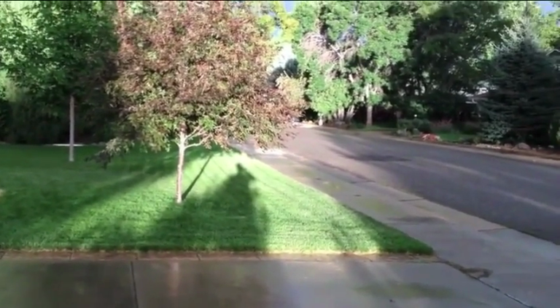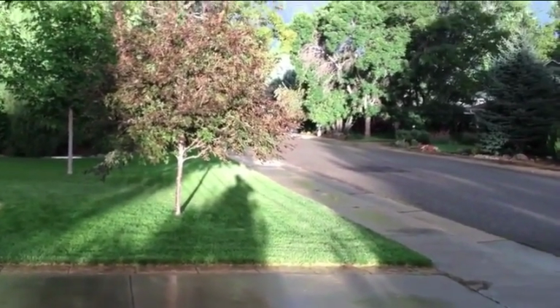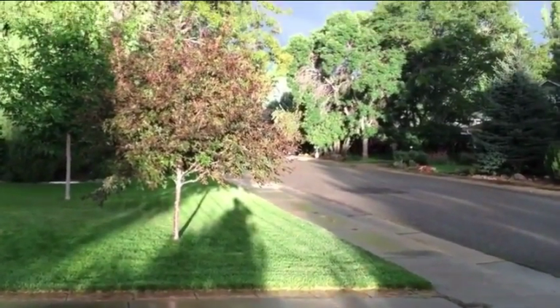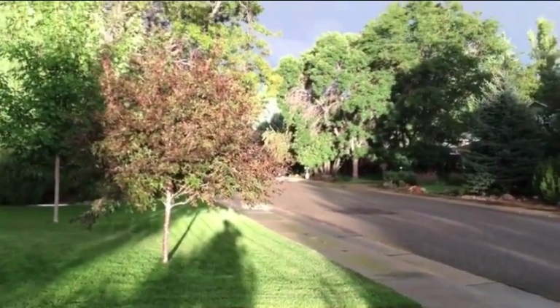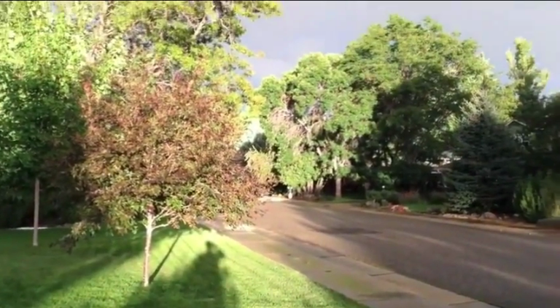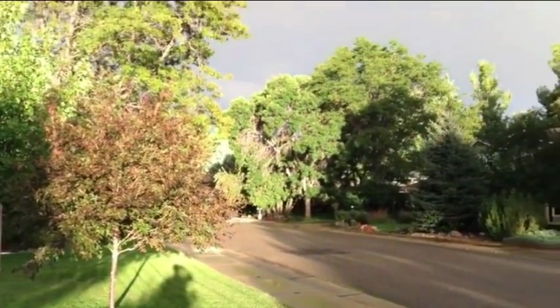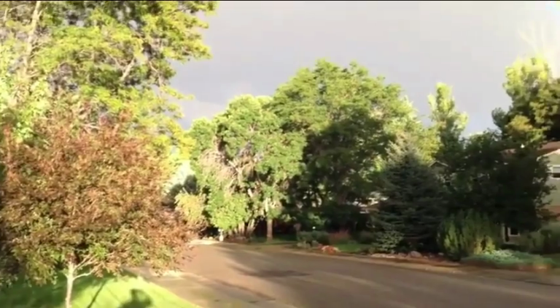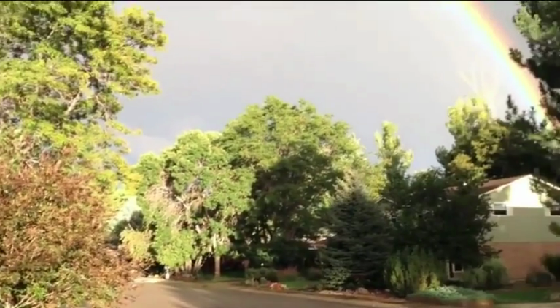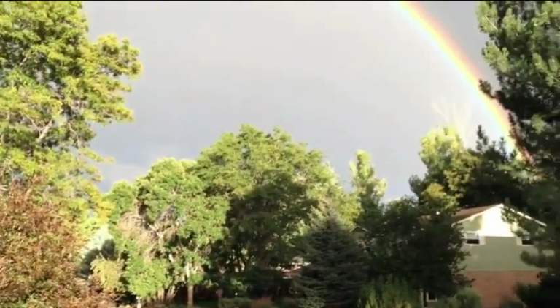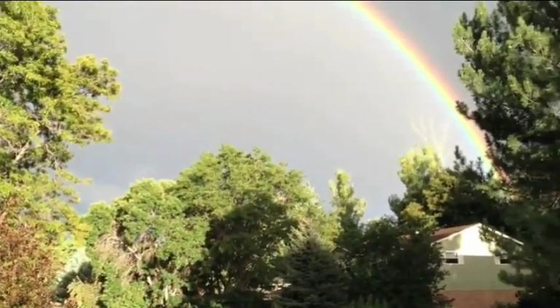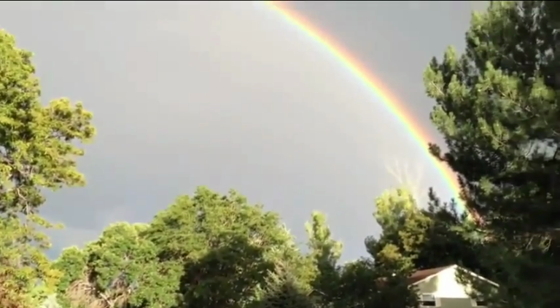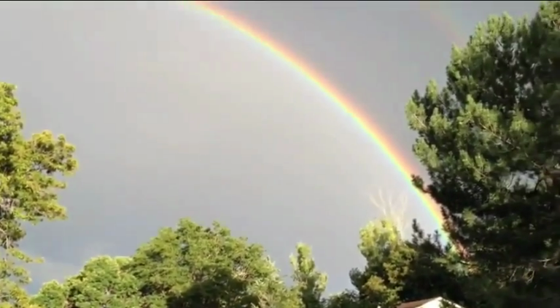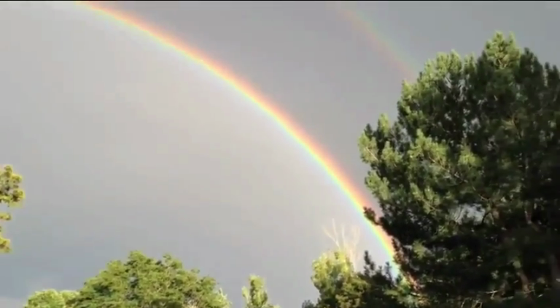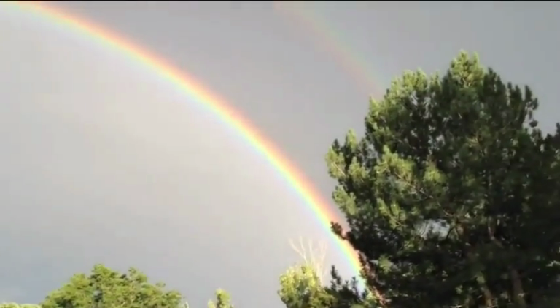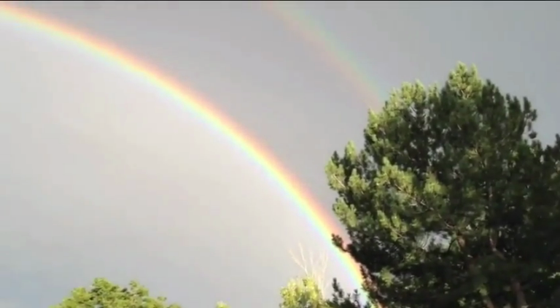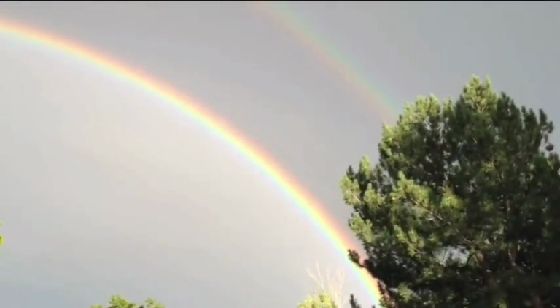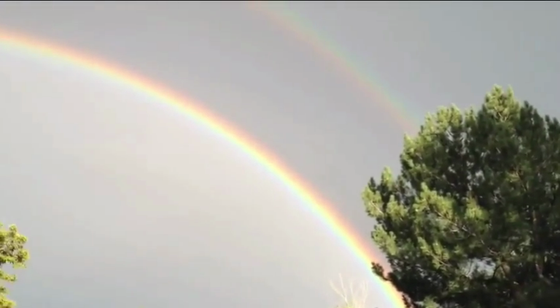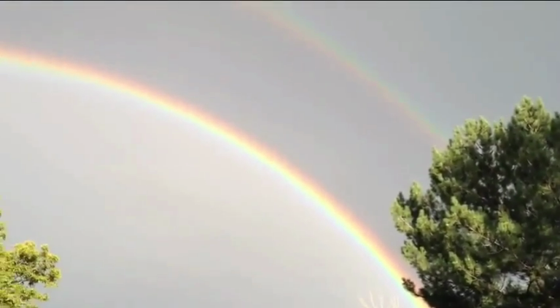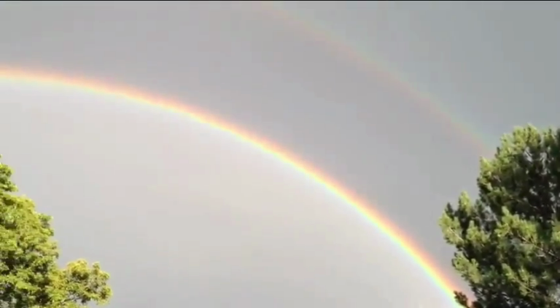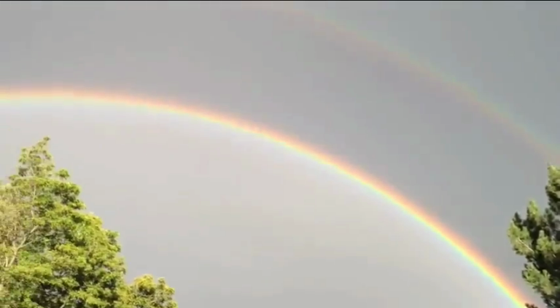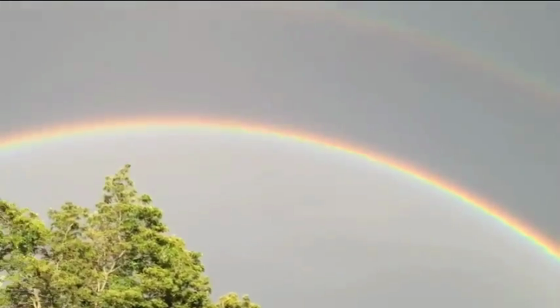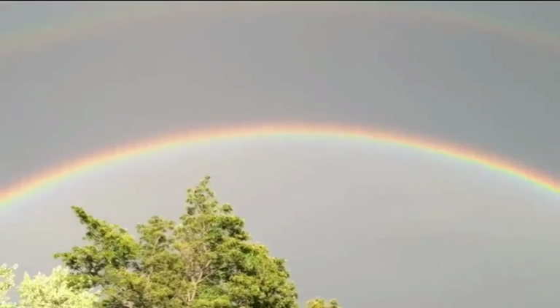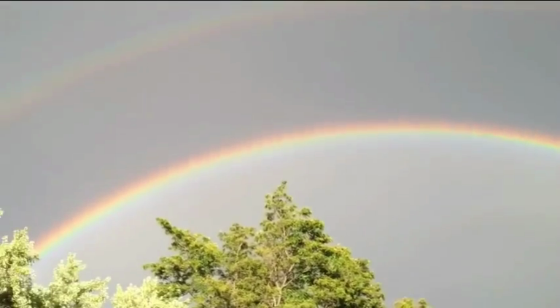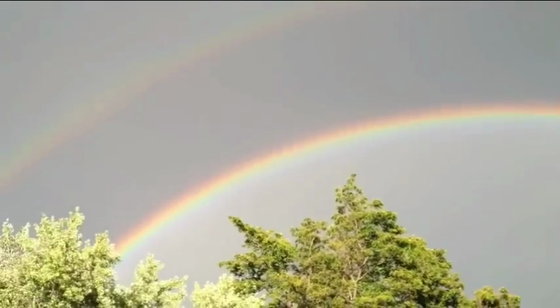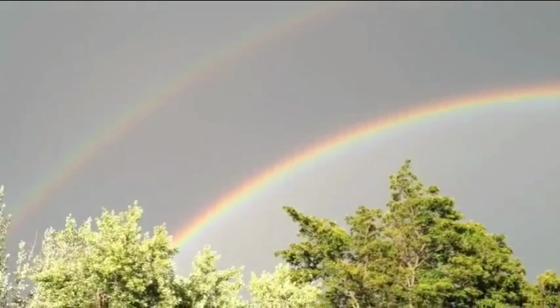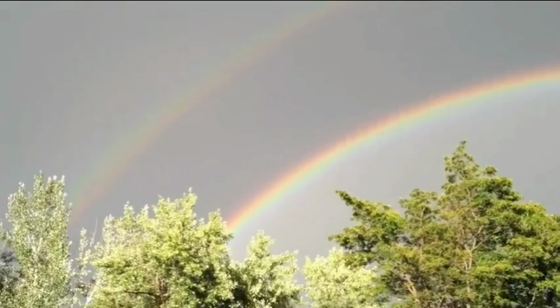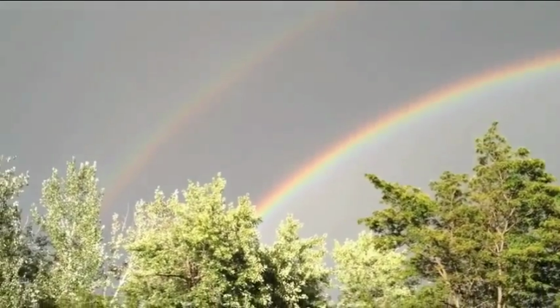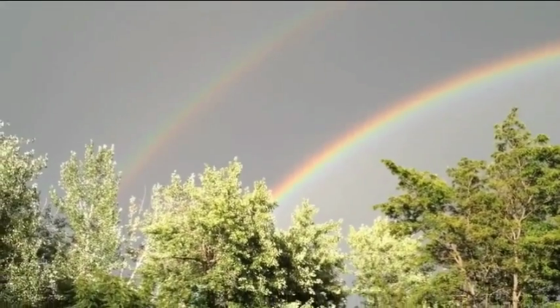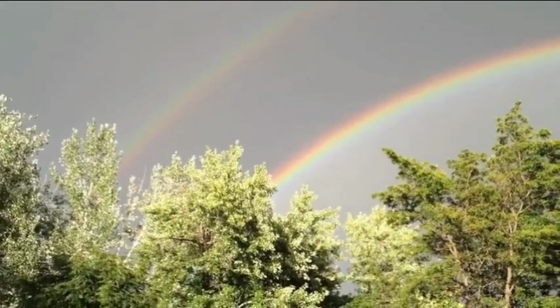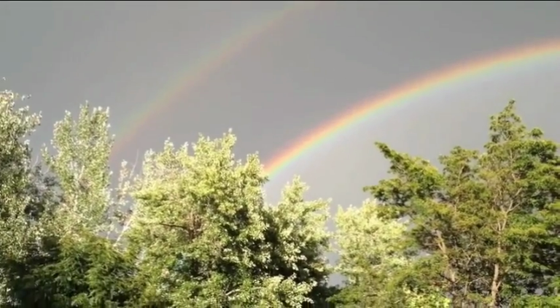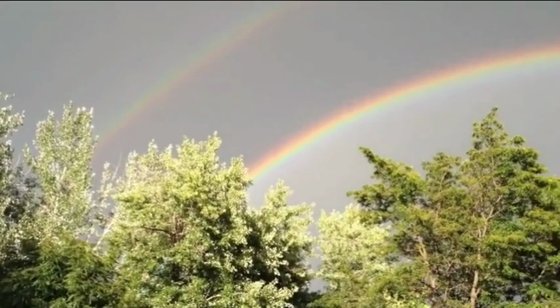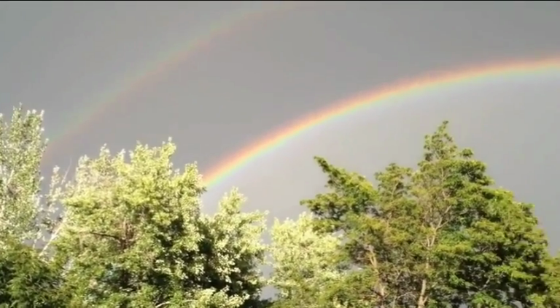But the cool thing is, it's raining, and that means we have a rainbow — and not just a rainbow, but a gorgeous double rainbow. Look at that. It's really bright. Spectacular.